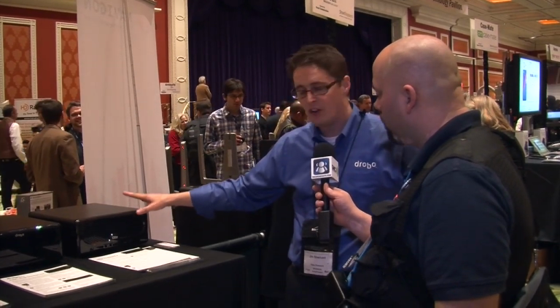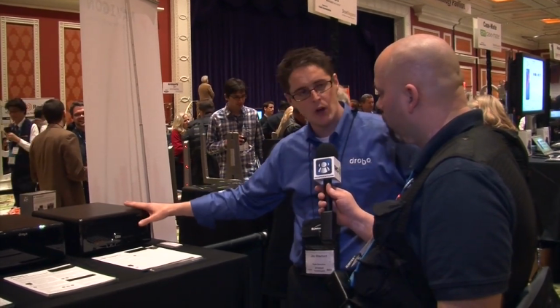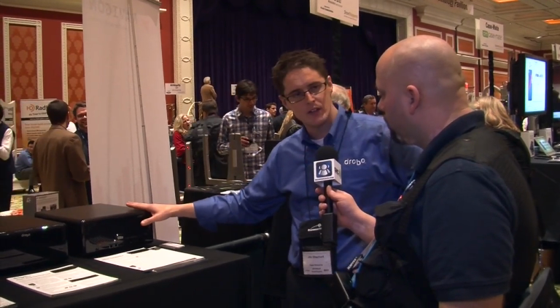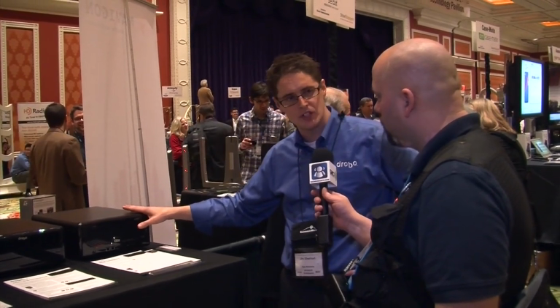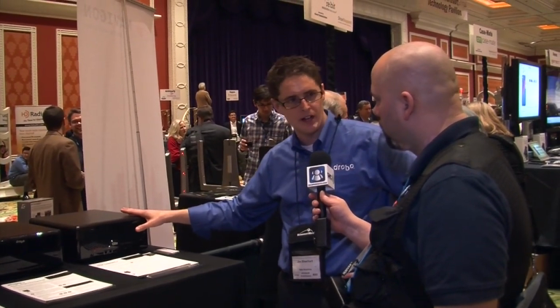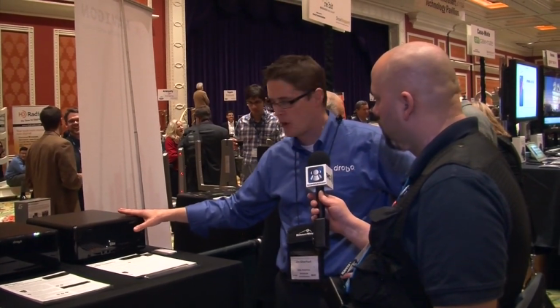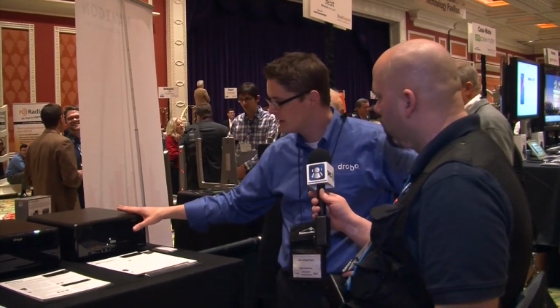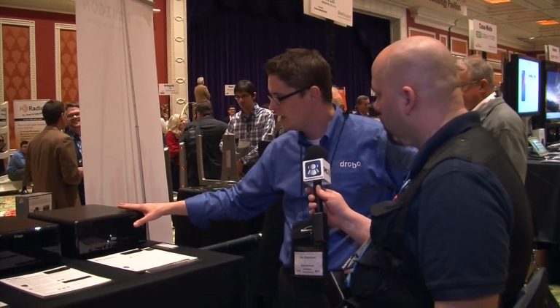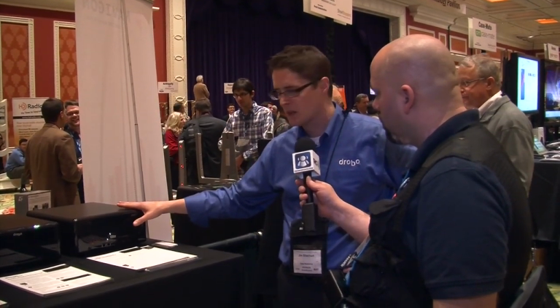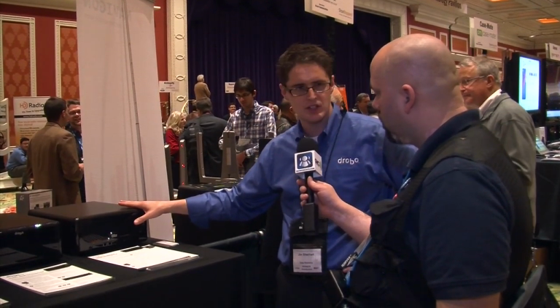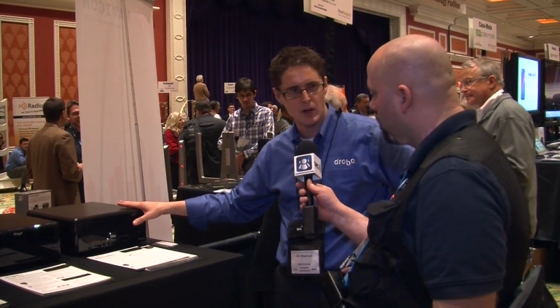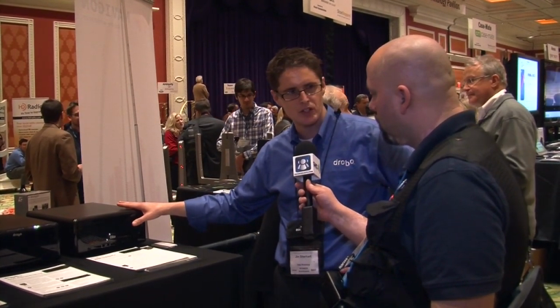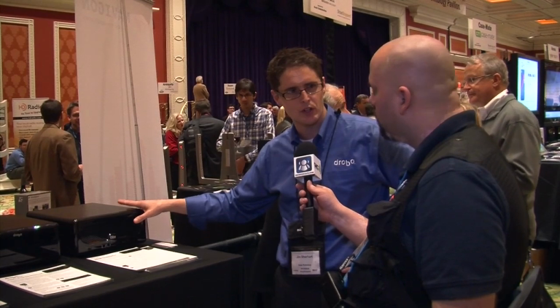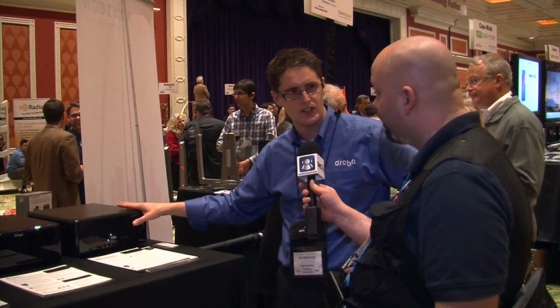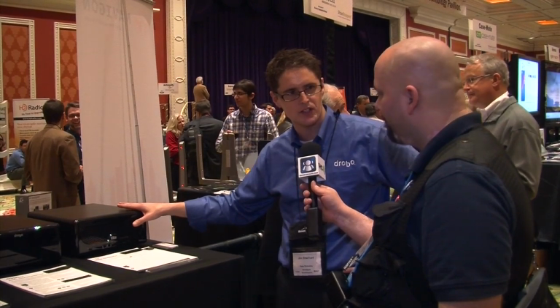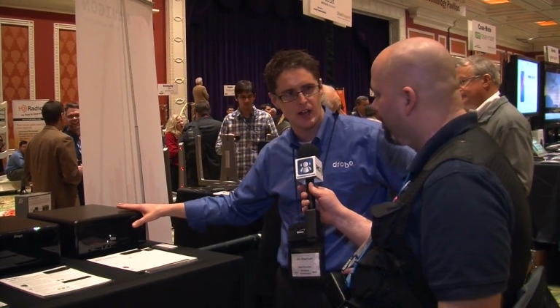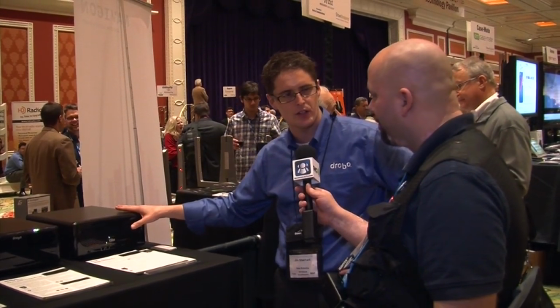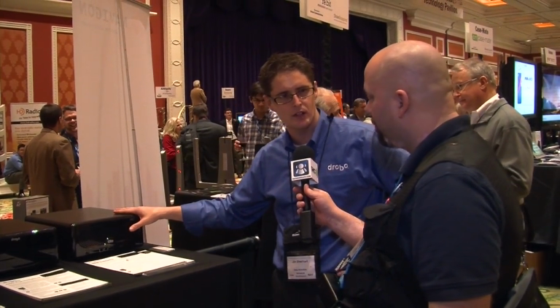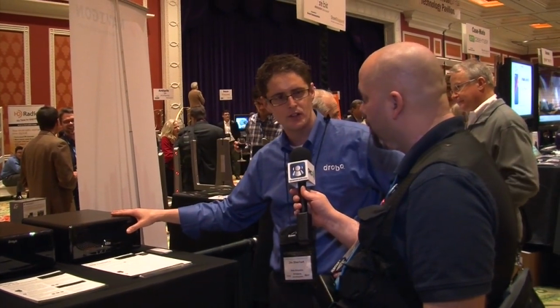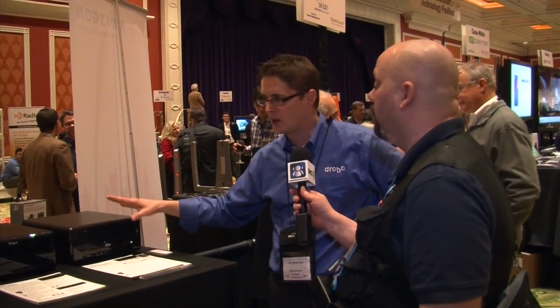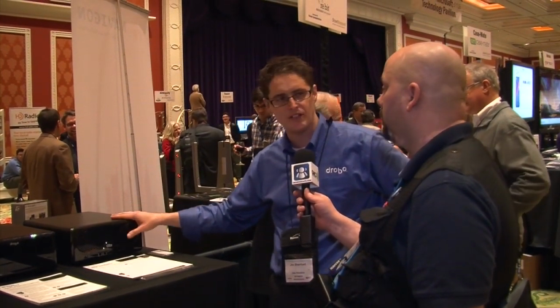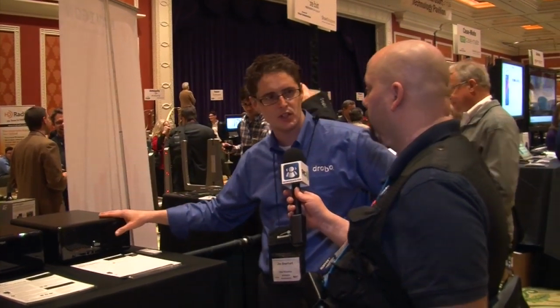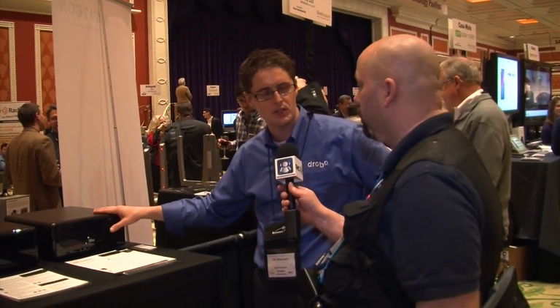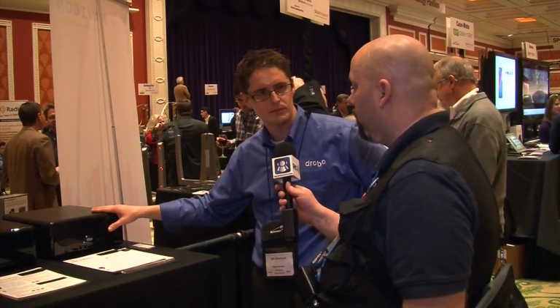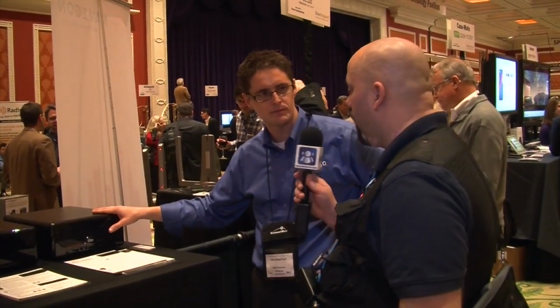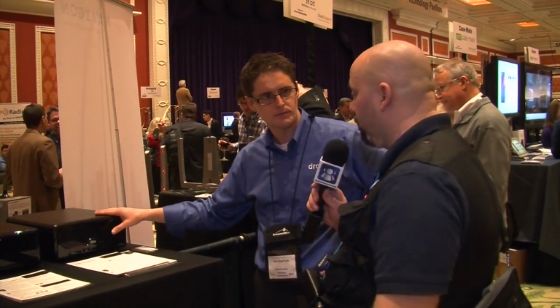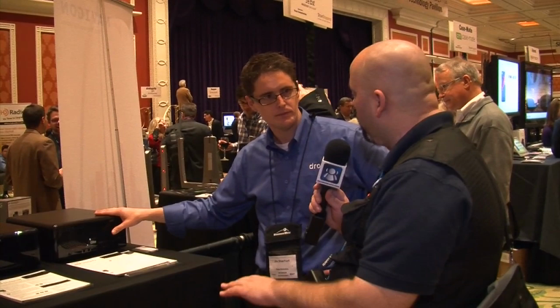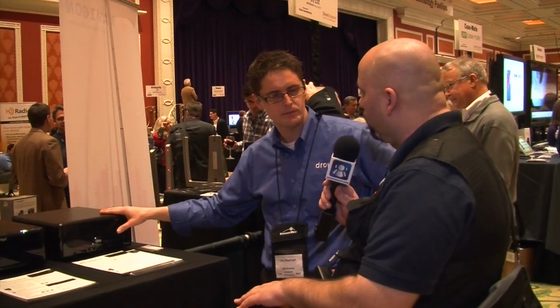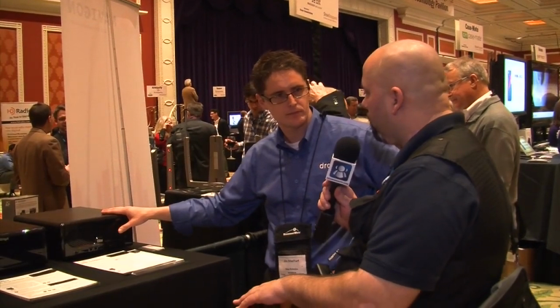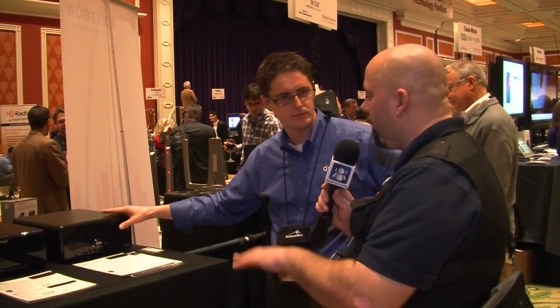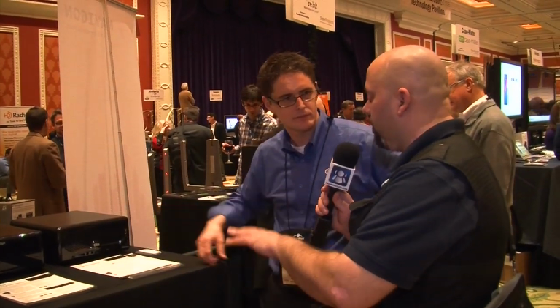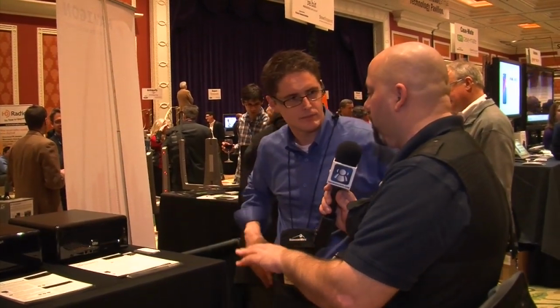Fully loaded, just to give you an idea on pricing — the Elite with 16 terabytes of storage, you're looking at less than $6,000 list. So very cost-effective solutions. For a small business or something like that, it's perfect.